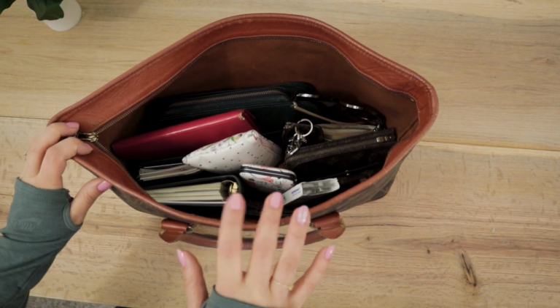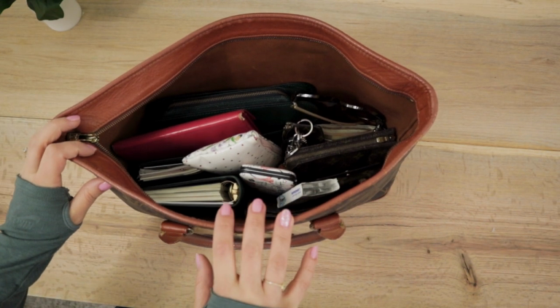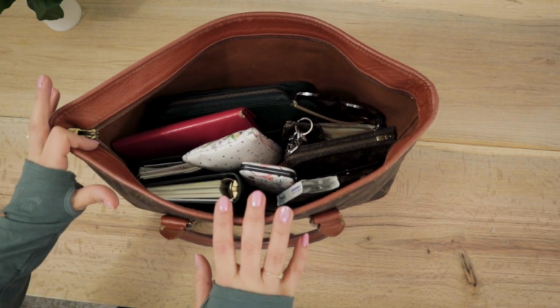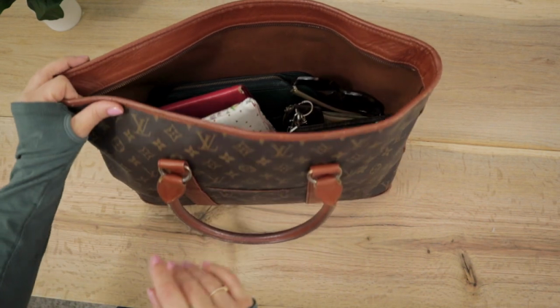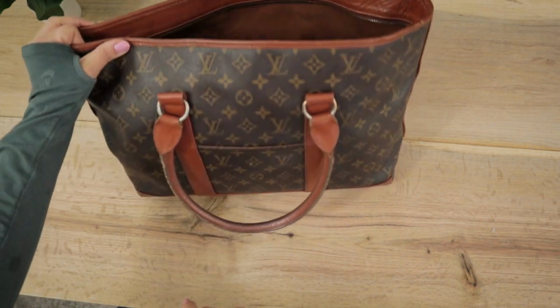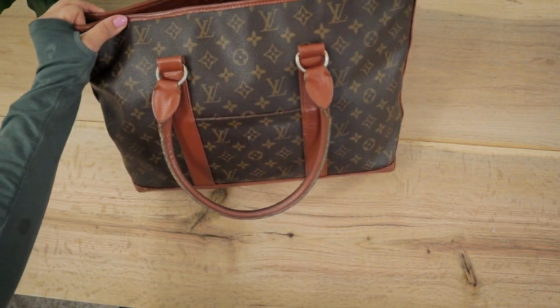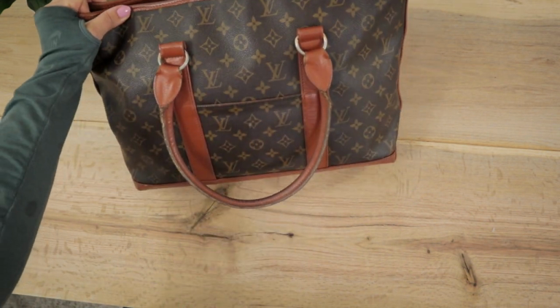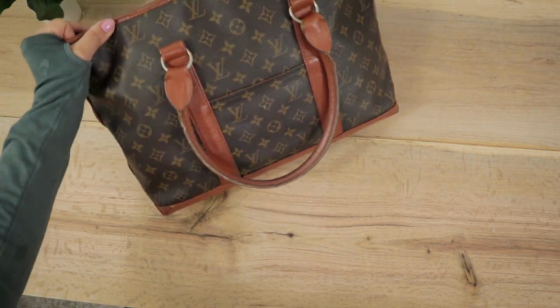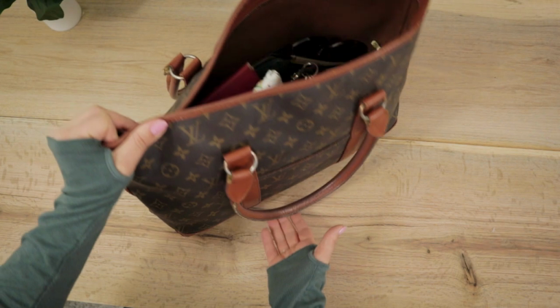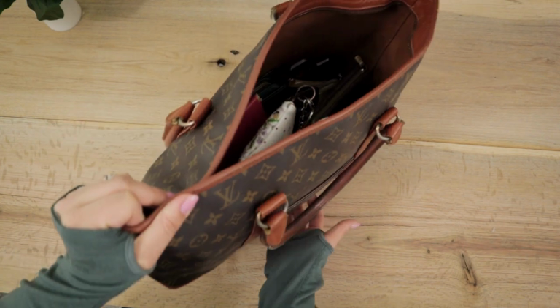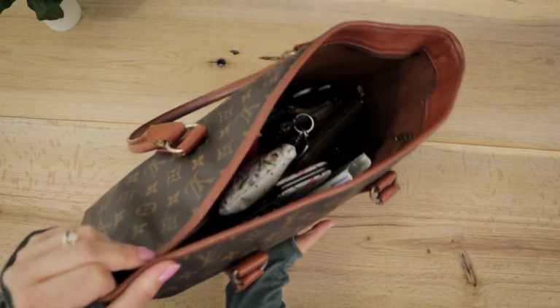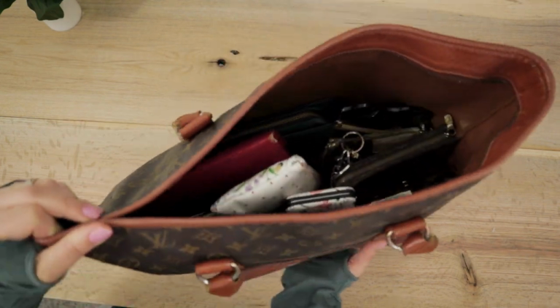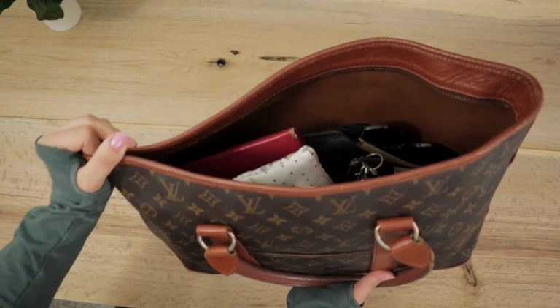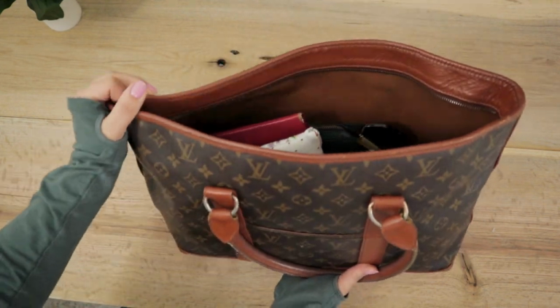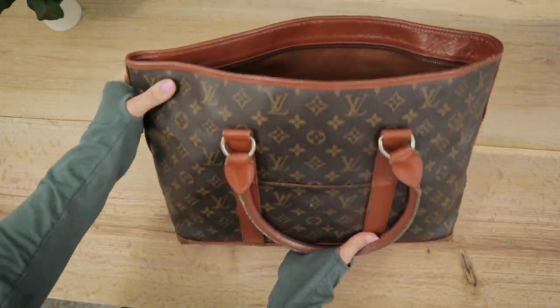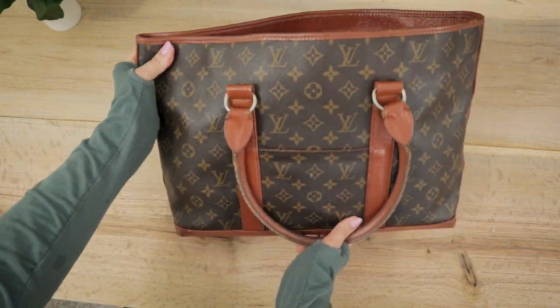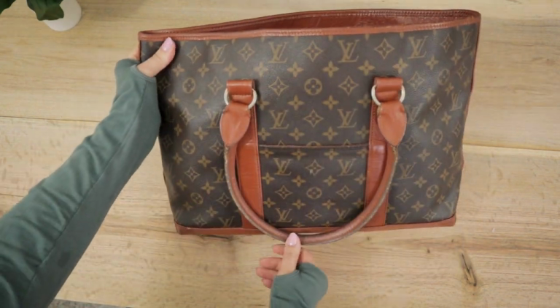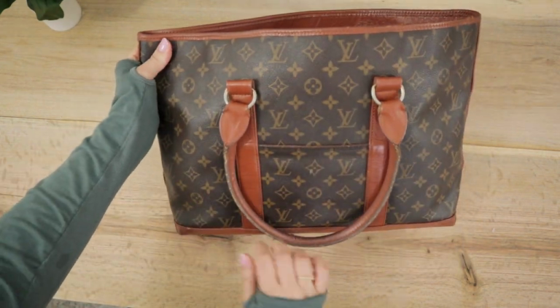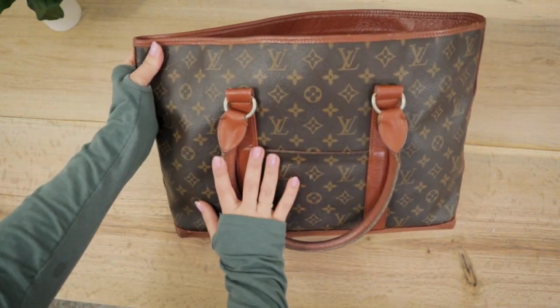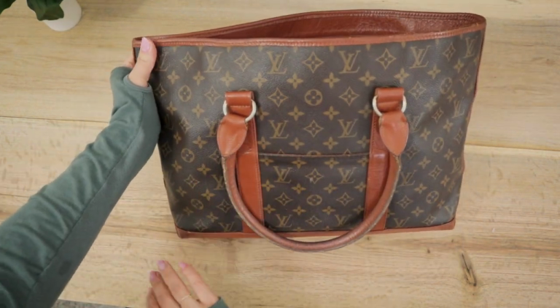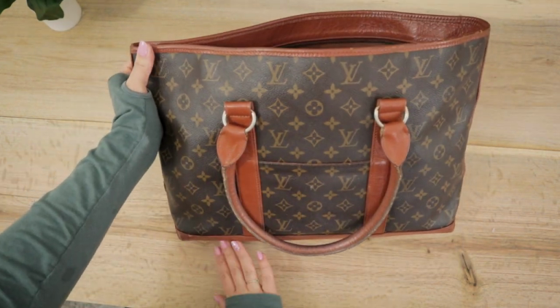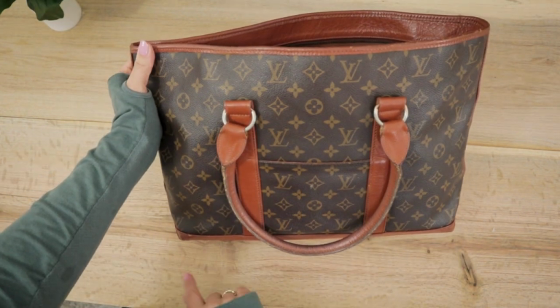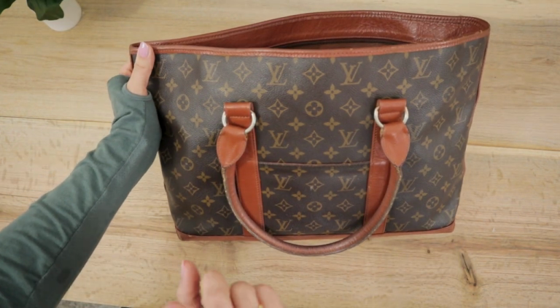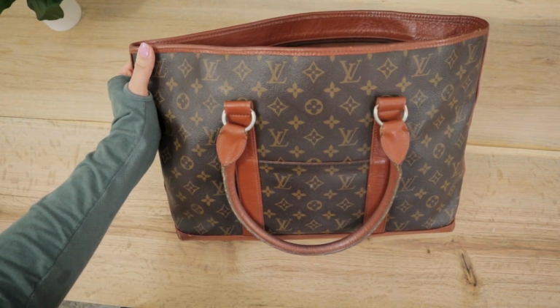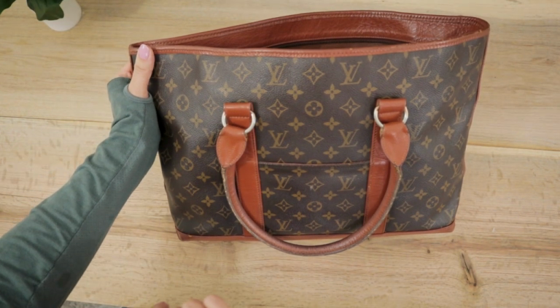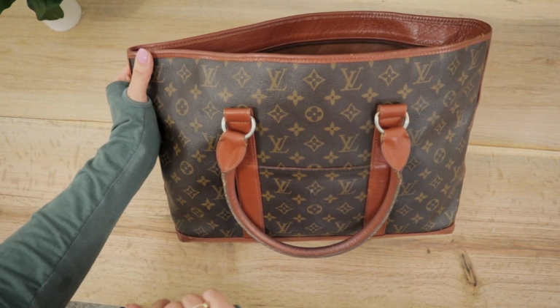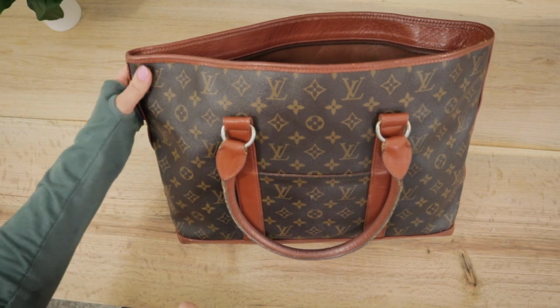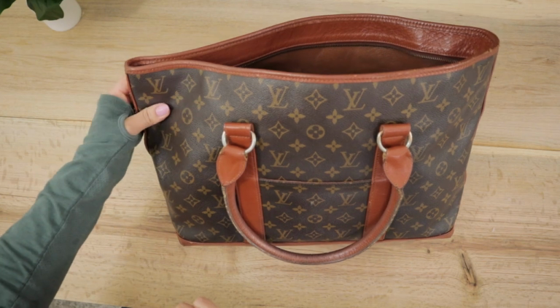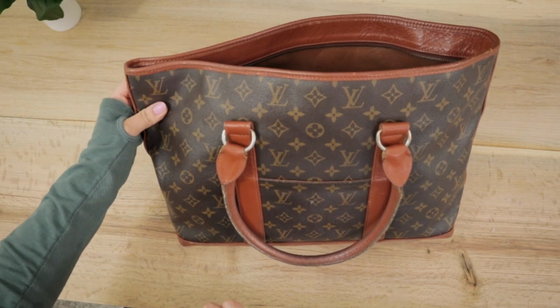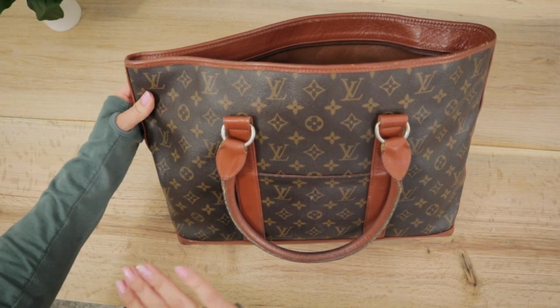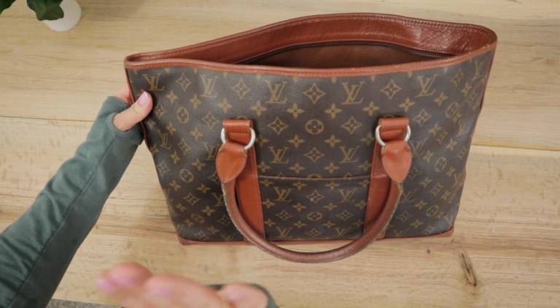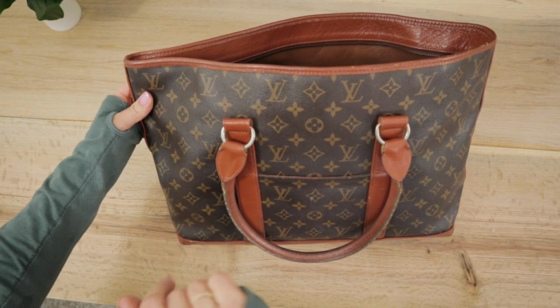Let me know in the comments below — have you guys used a Louis Vuitton Sack Weekender PM or do you prefer the GM? I look forward to seeing you guys next time in the next video. Bye.